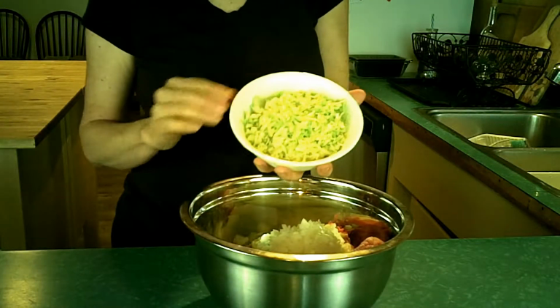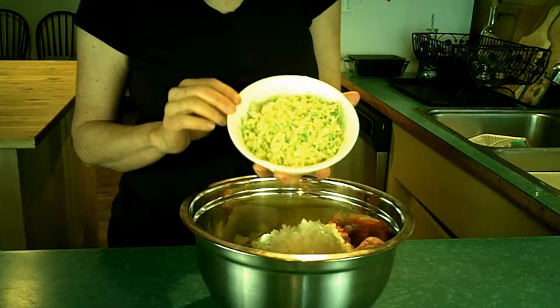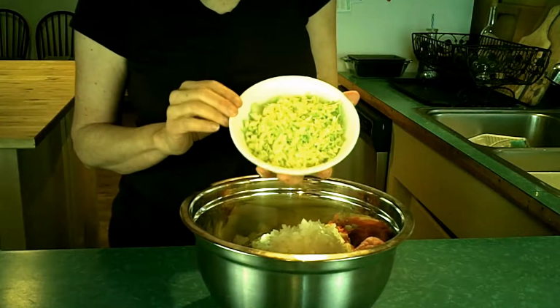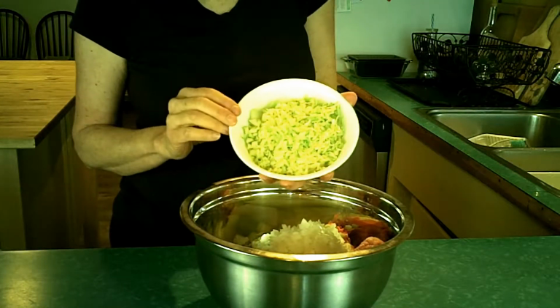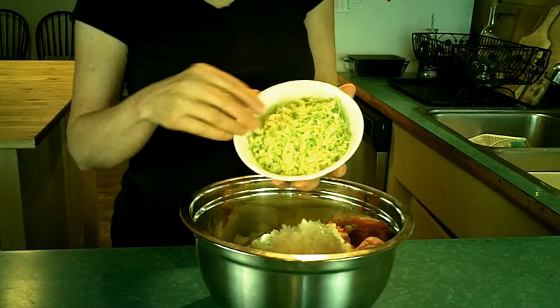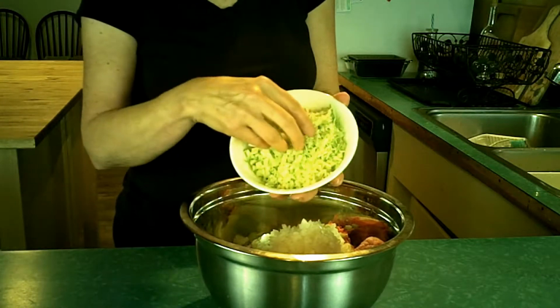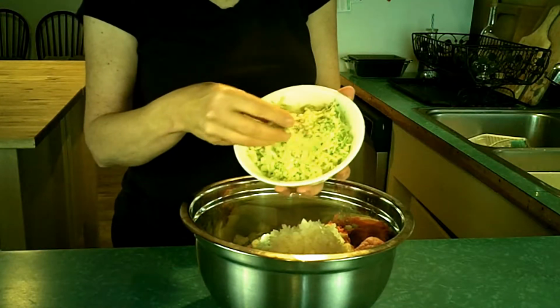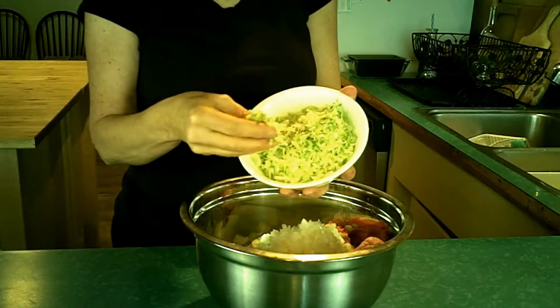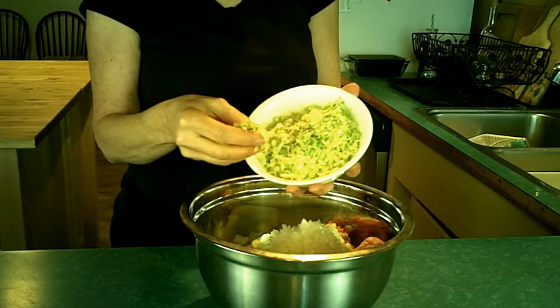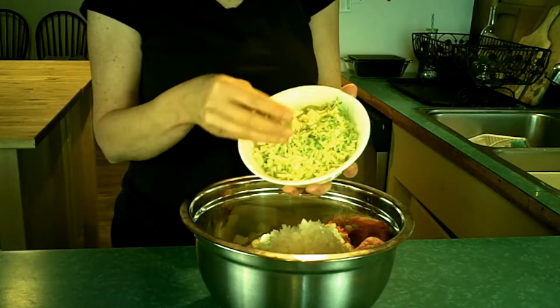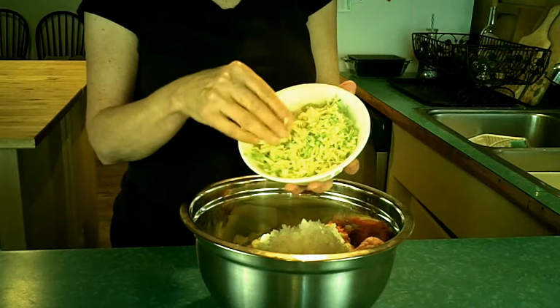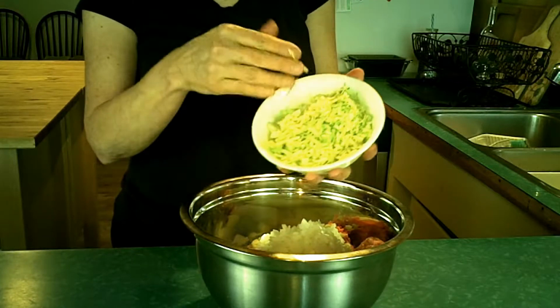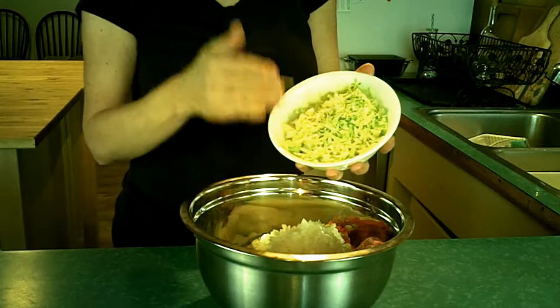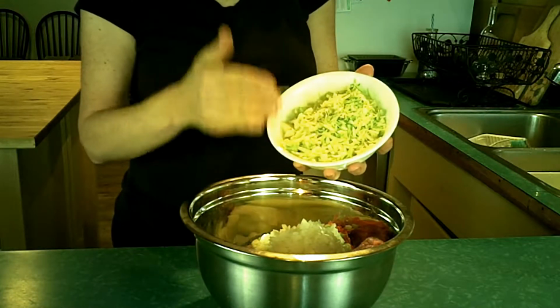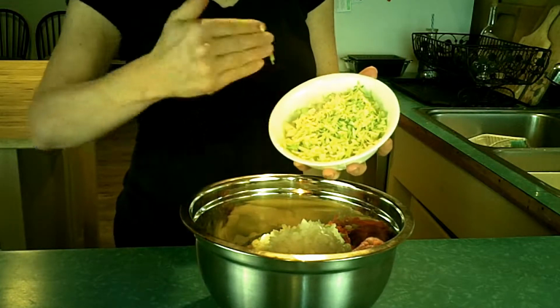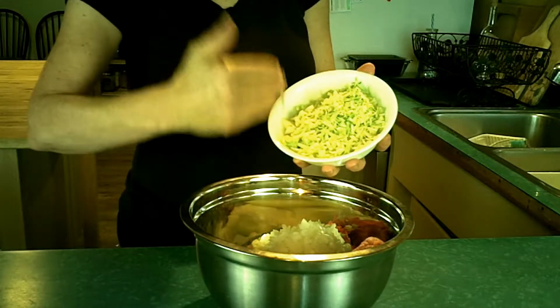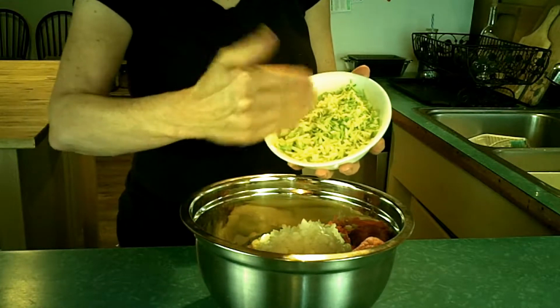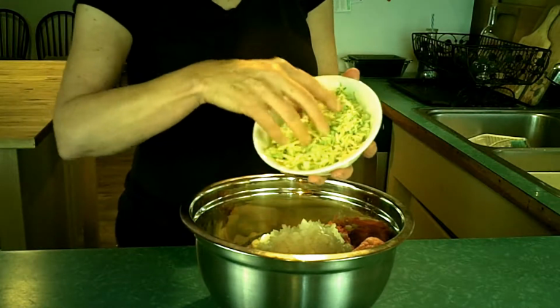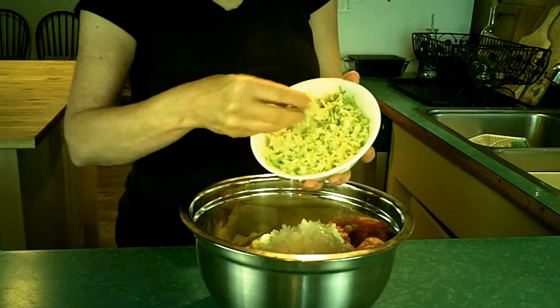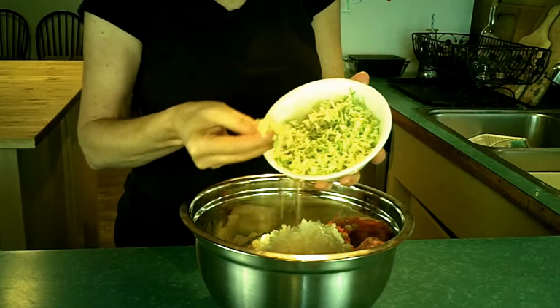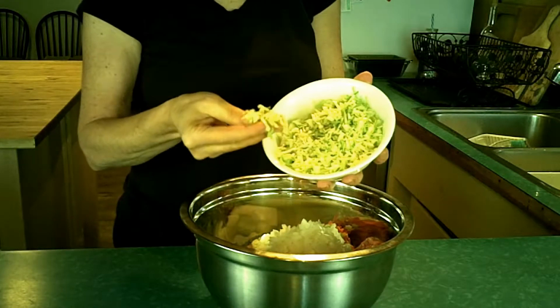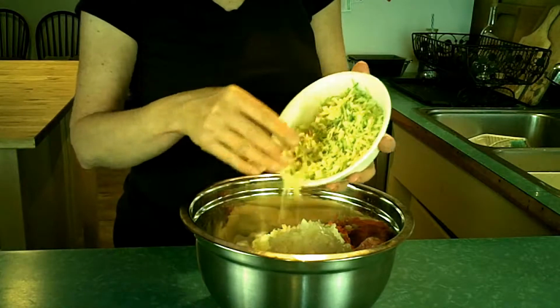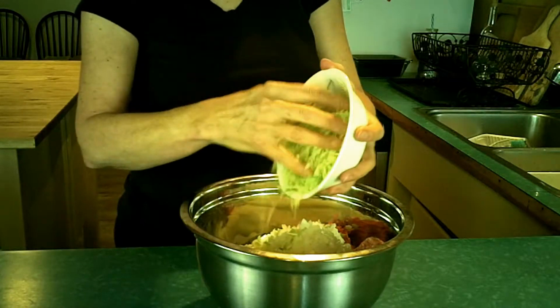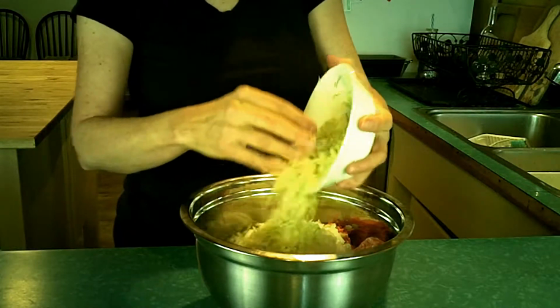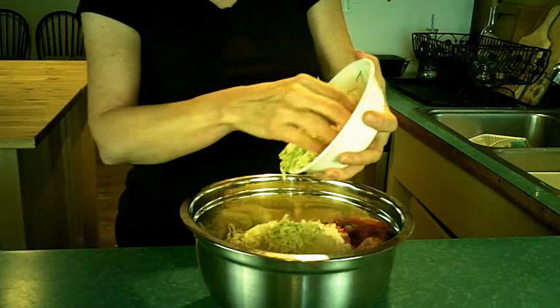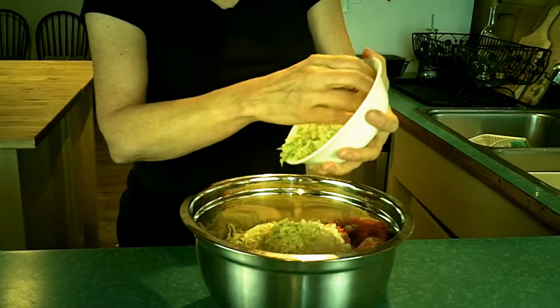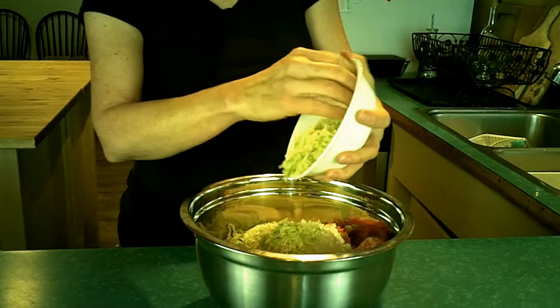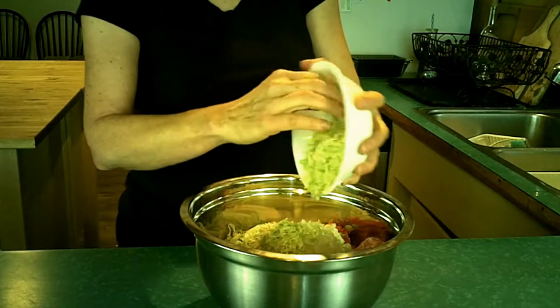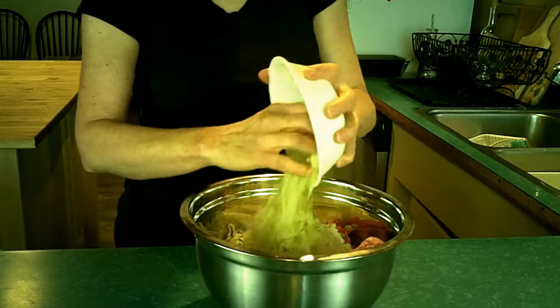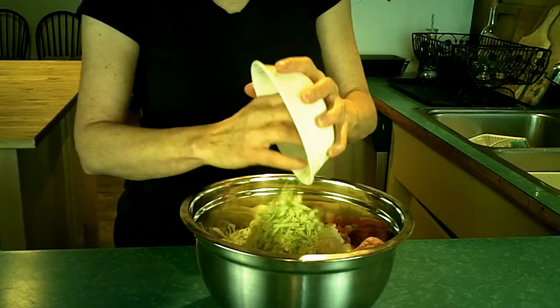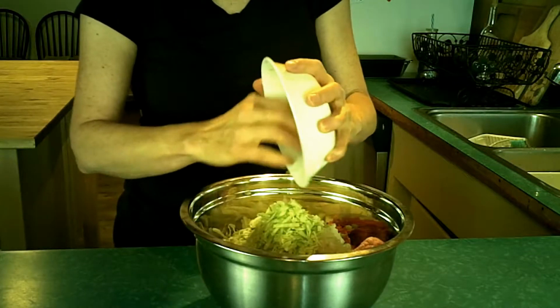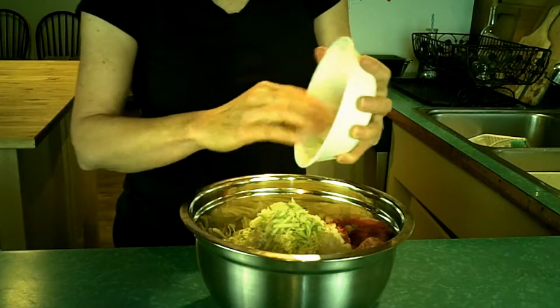I've got about a cup and a quarter of cabbage, and I've chopped it up pretty fine — you shred it and then you chop it that way, so I've got these little particles. Cabbage actually cooks up kind of sweet, which is nice.